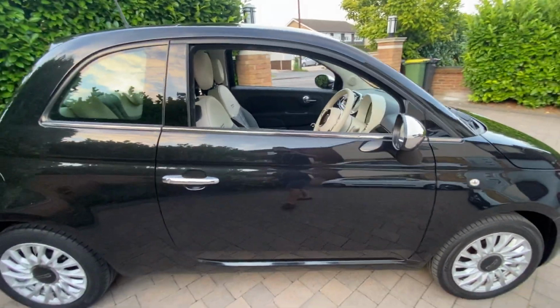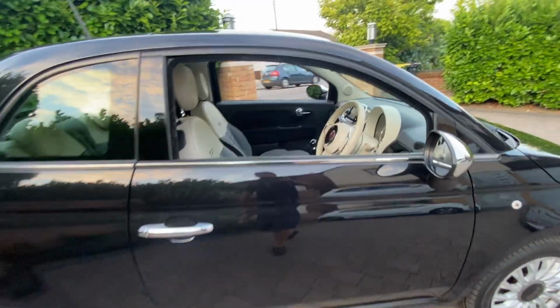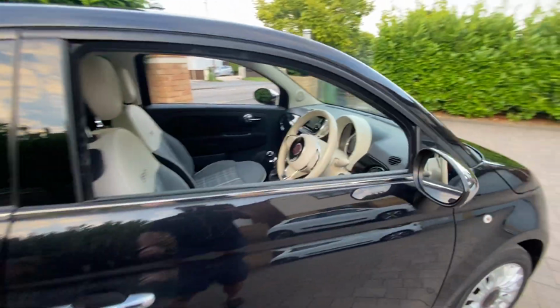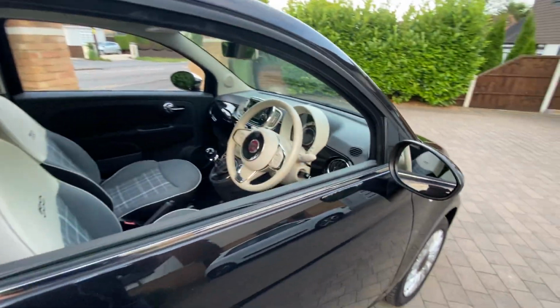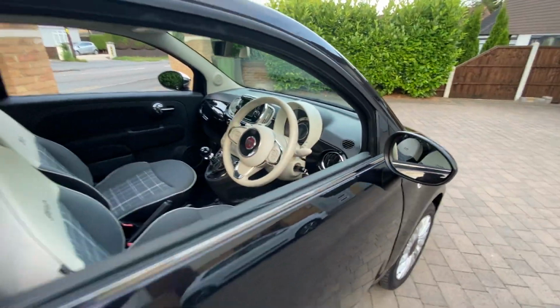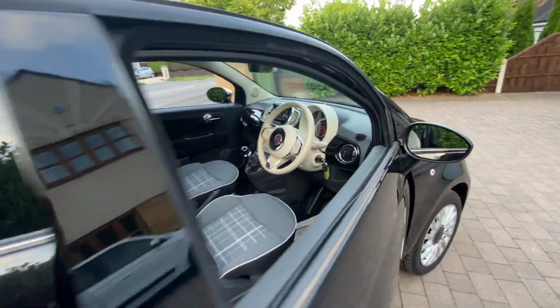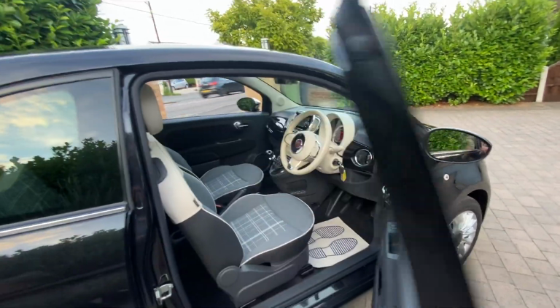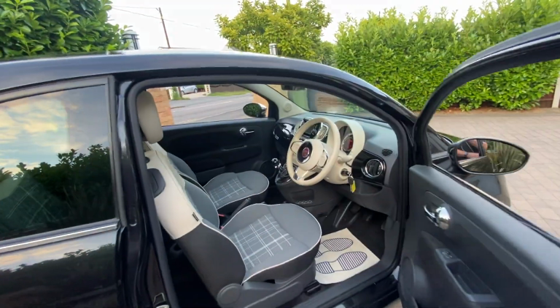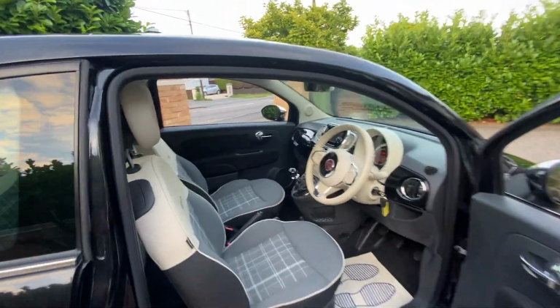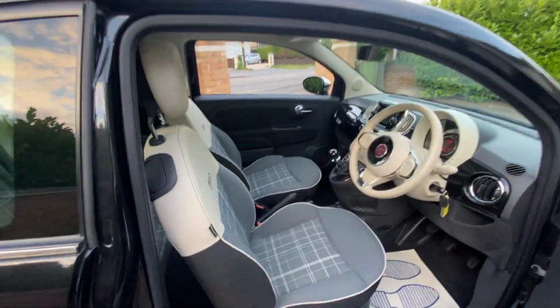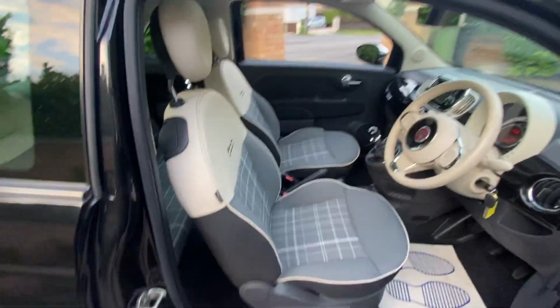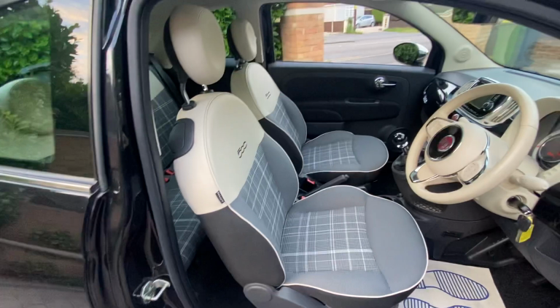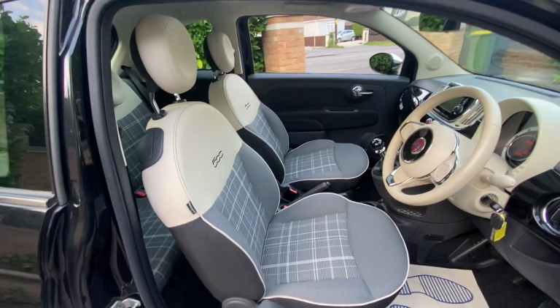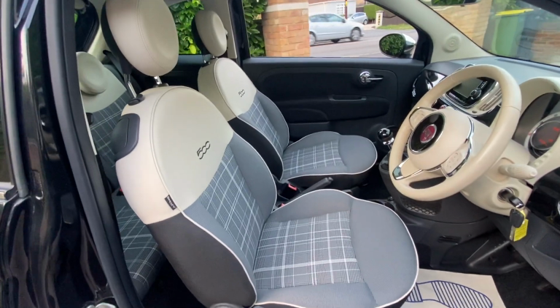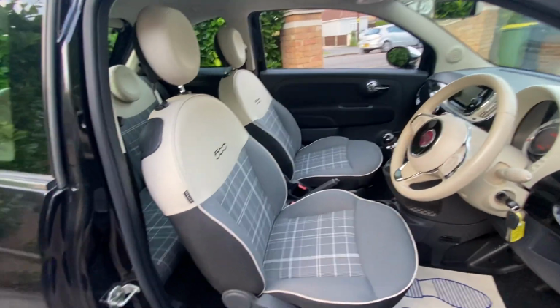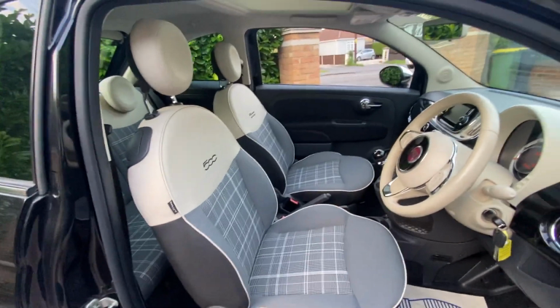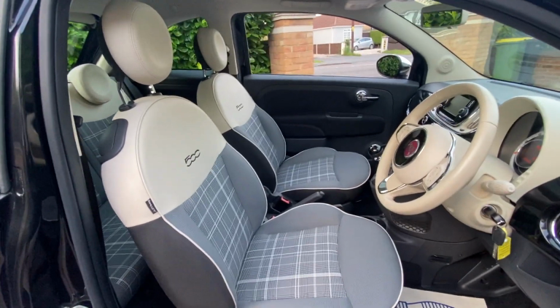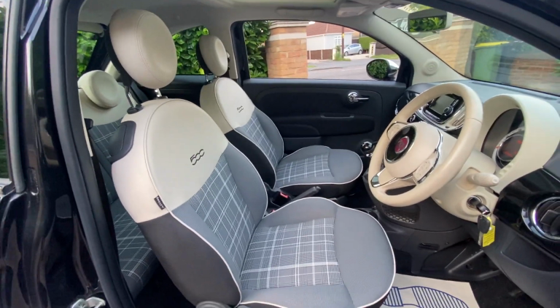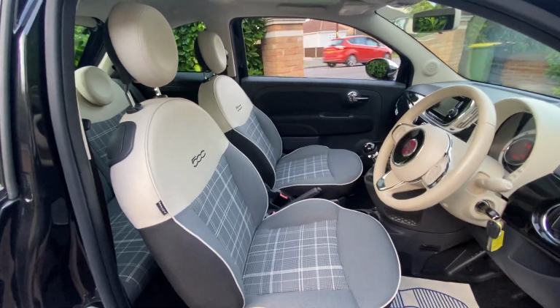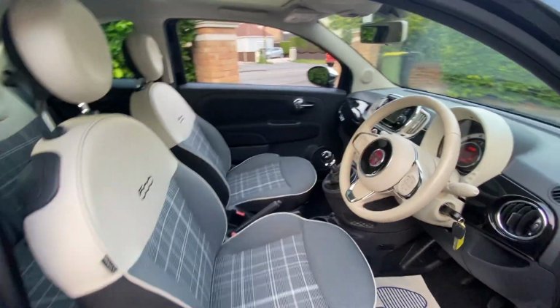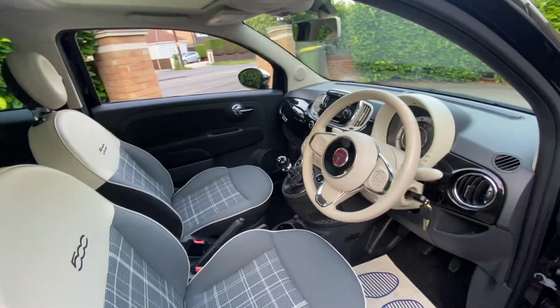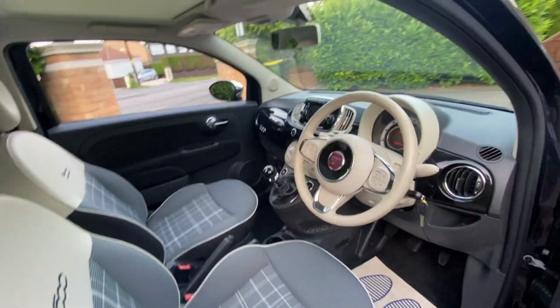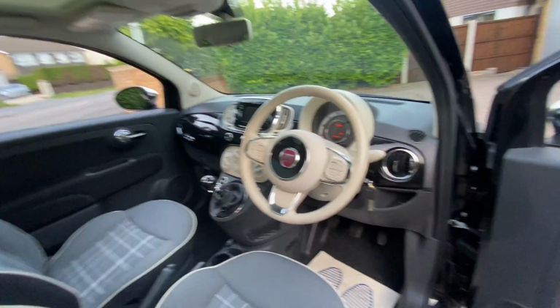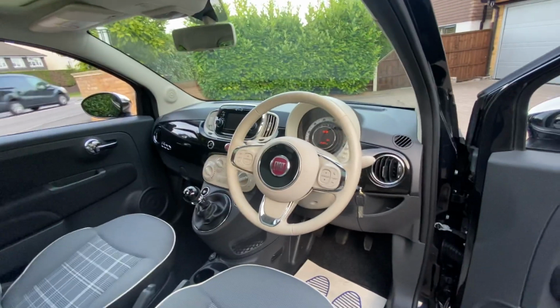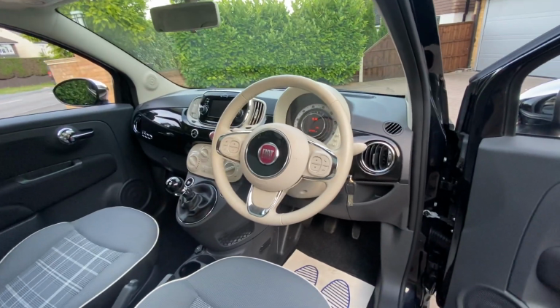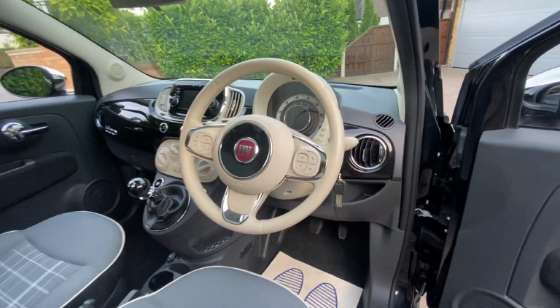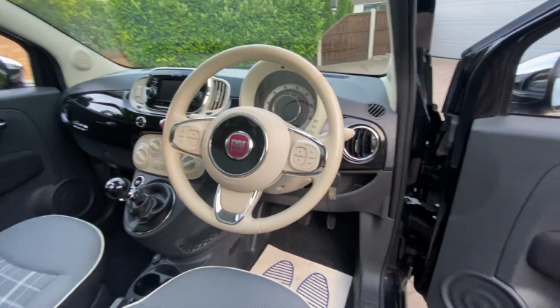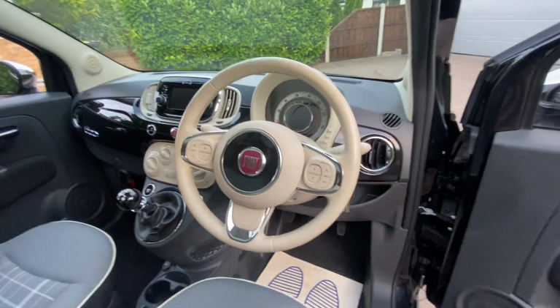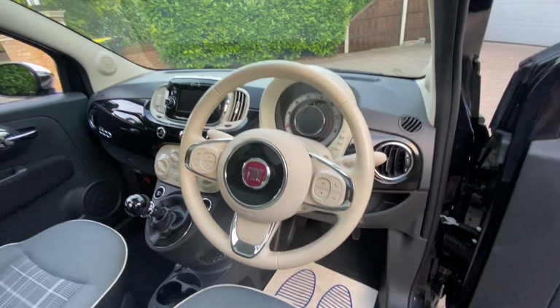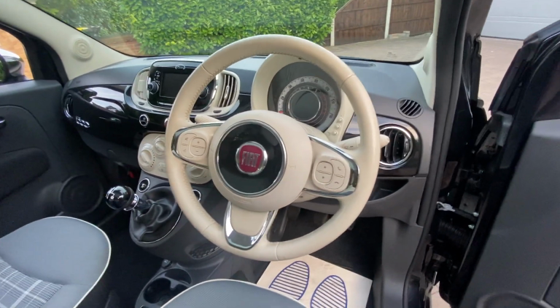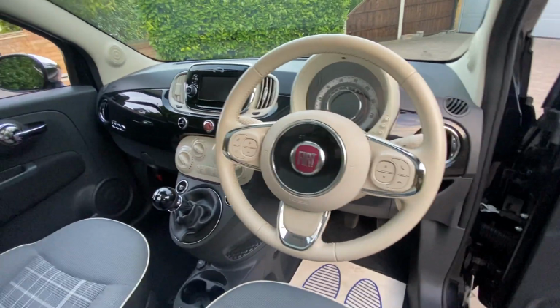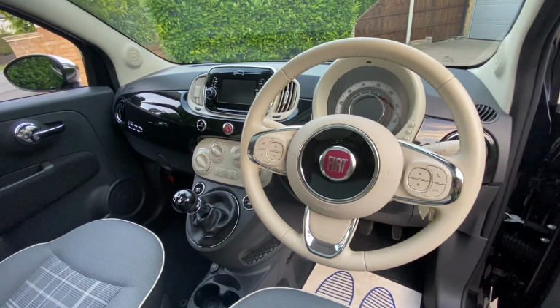Inside, the car has got the standard Lounge tartan seating with the ivory ambiance and the two-tone dashboard — a grey dashboard with the ivory steering wheel and trim.